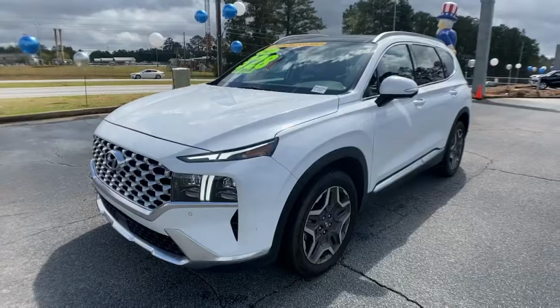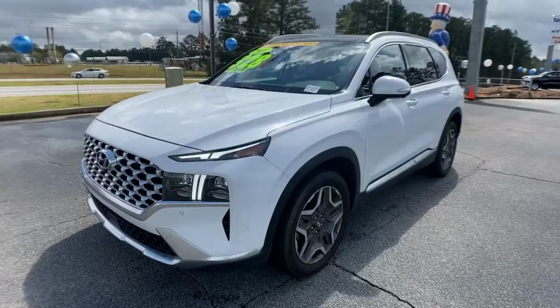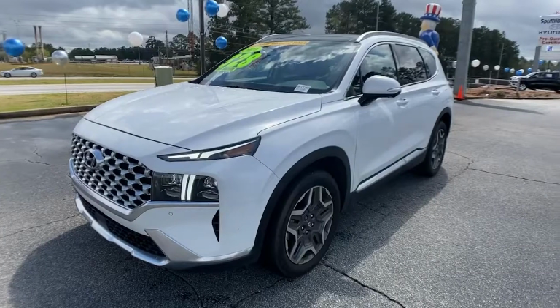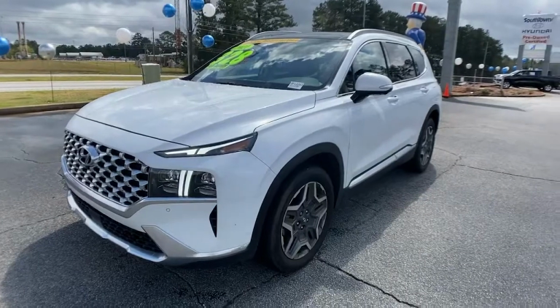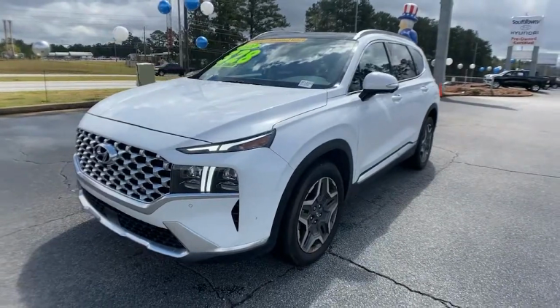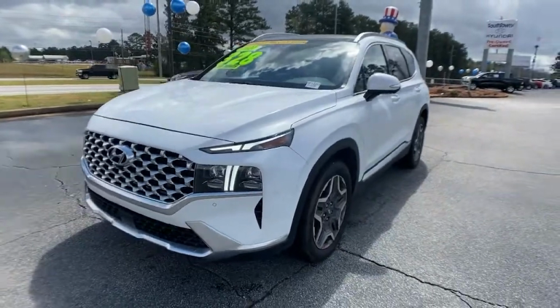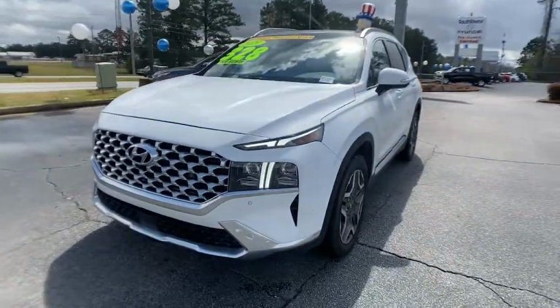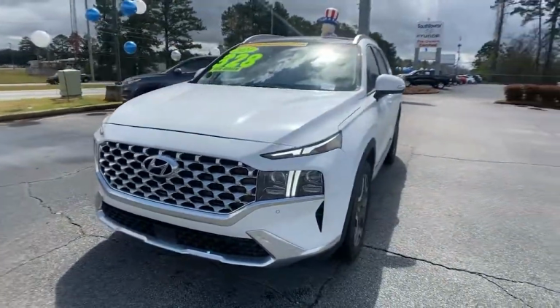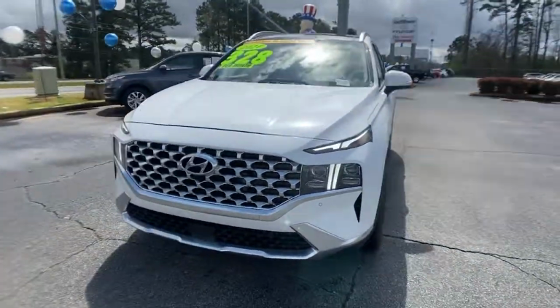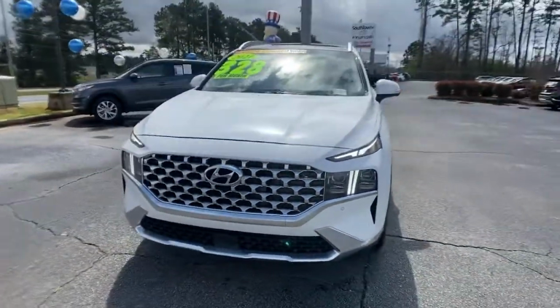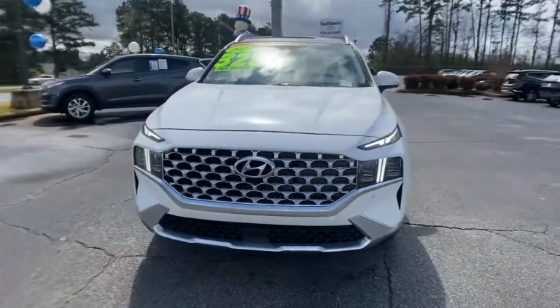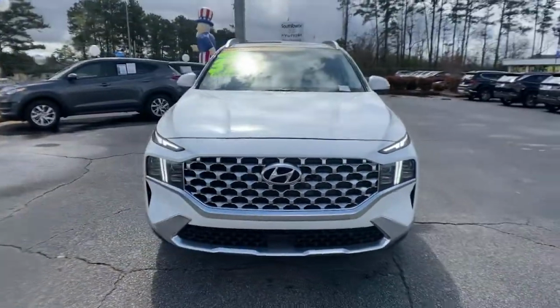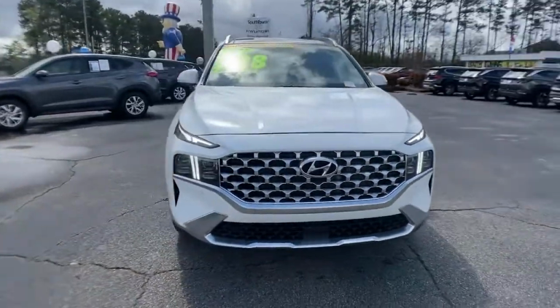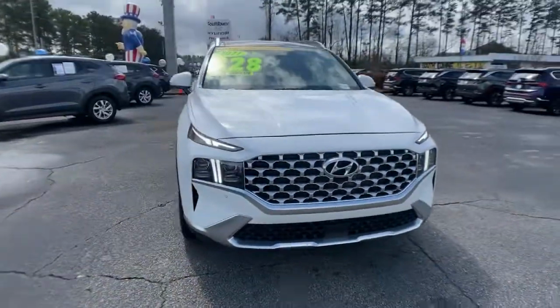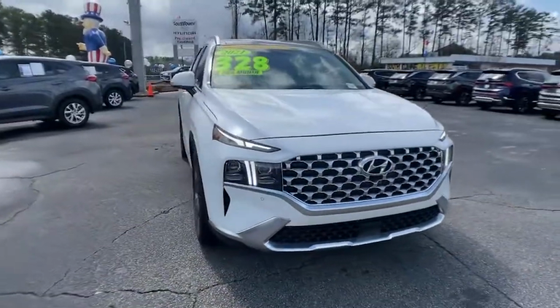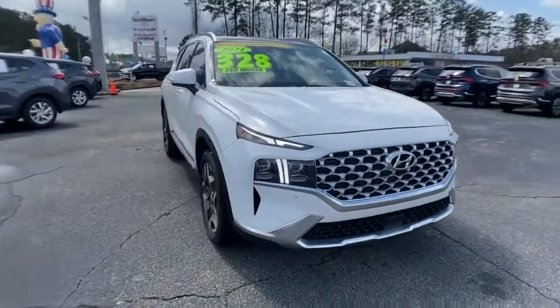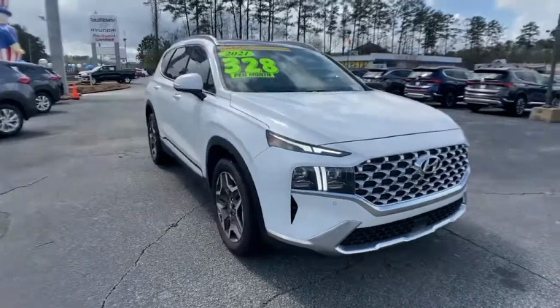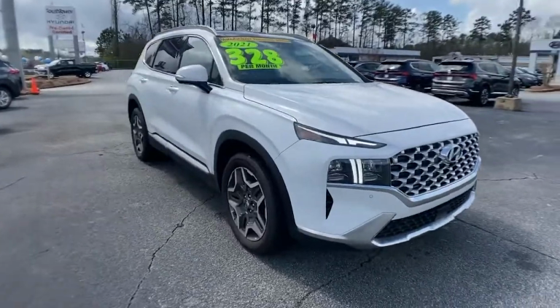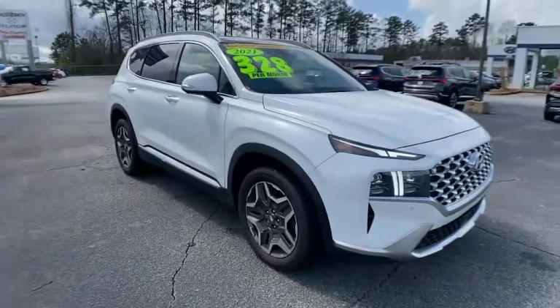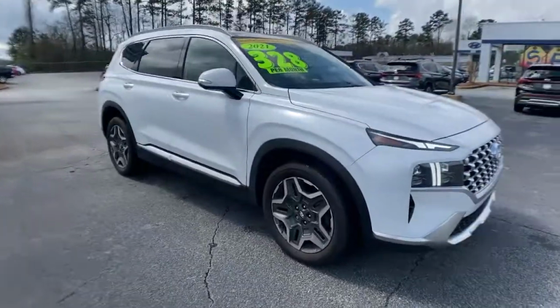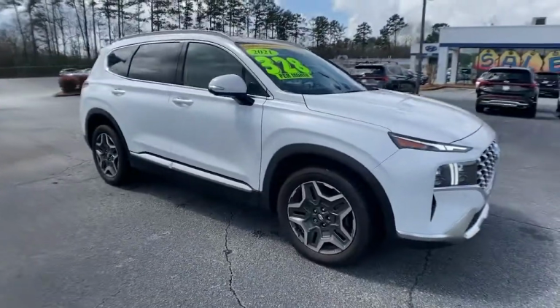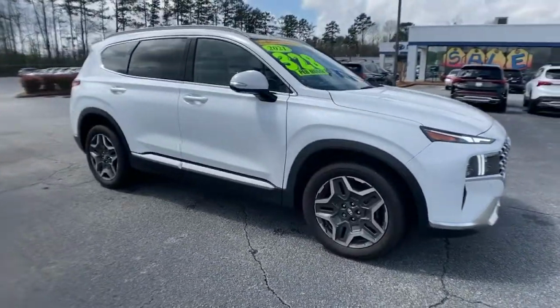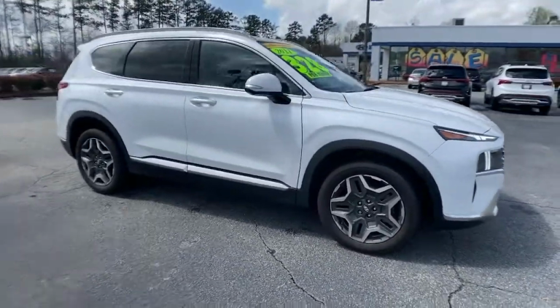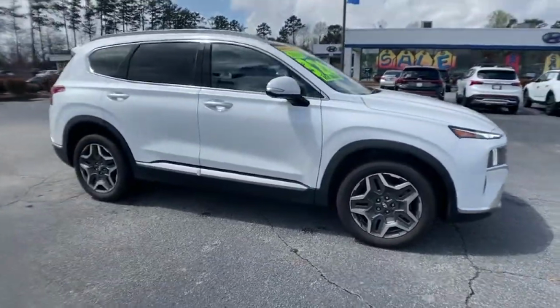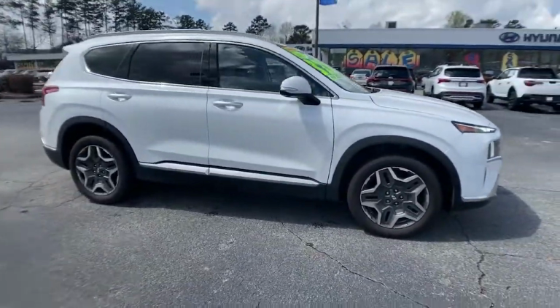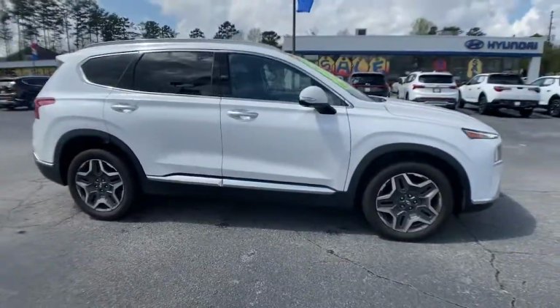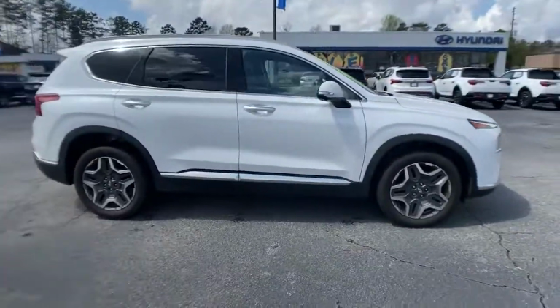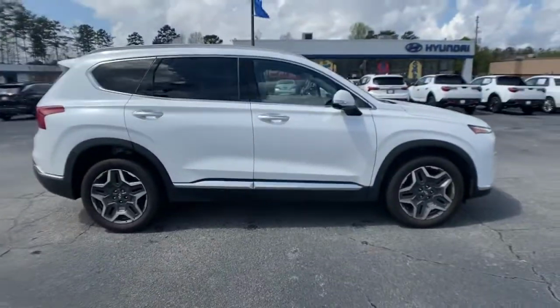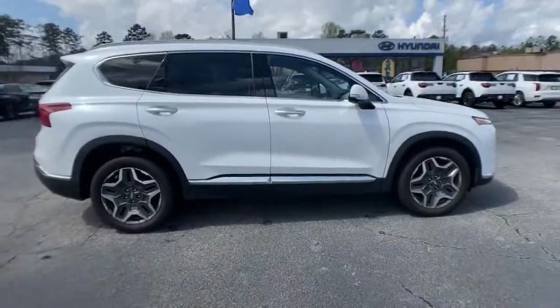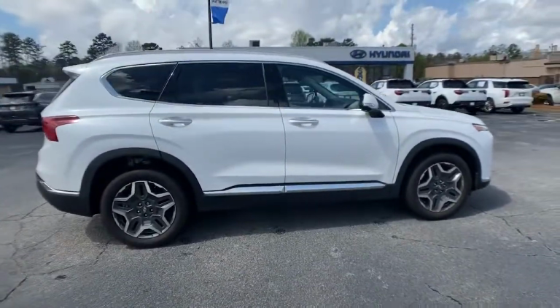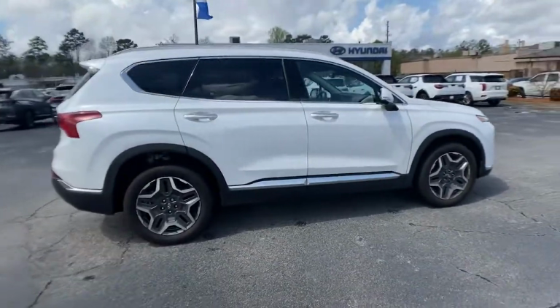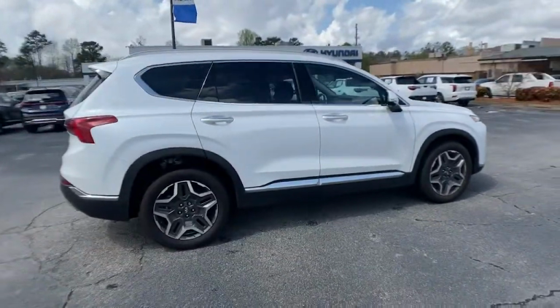You will be amazed by this 2021 Hyundai Santa Fe. This vehicle still has fewer than 5,000 miles on the clock, so it won't last long.